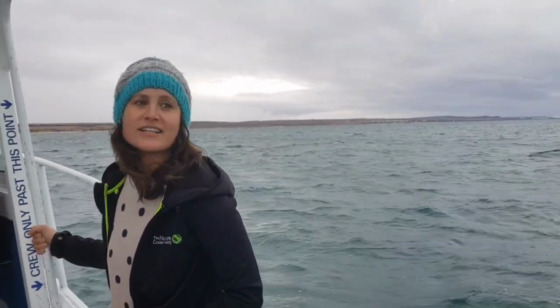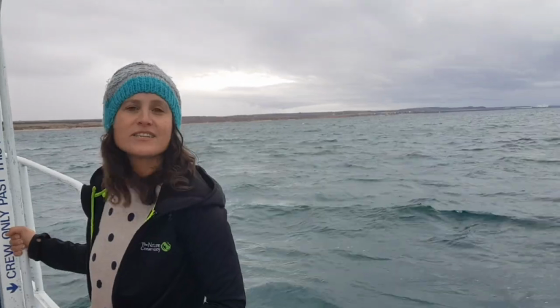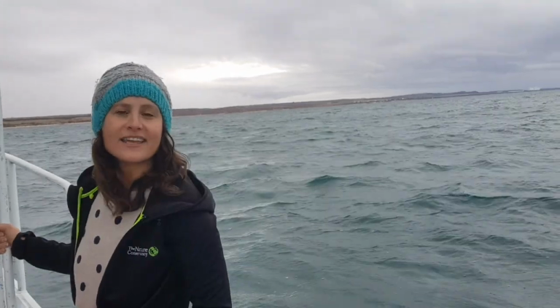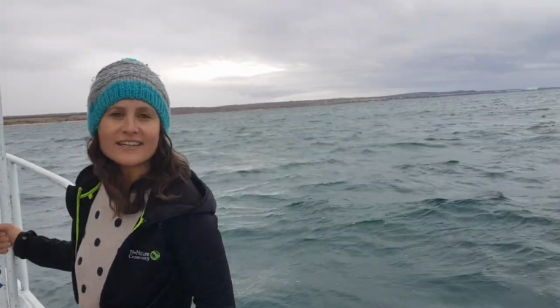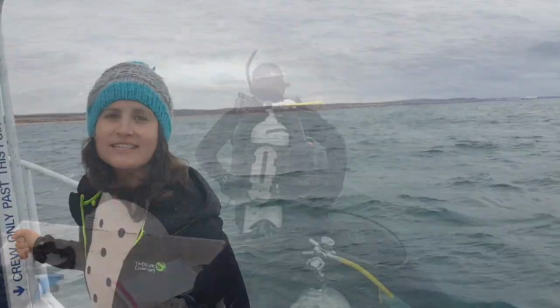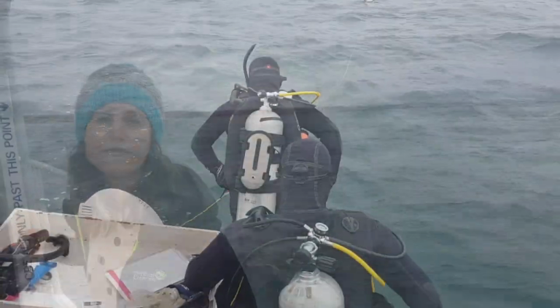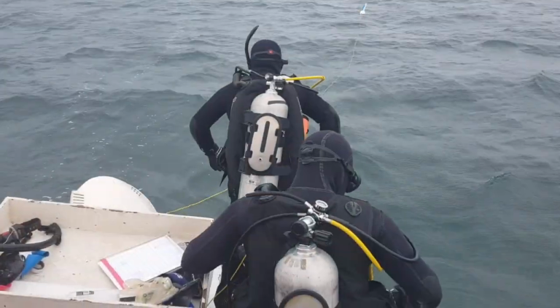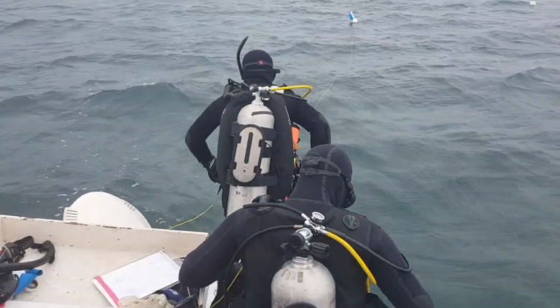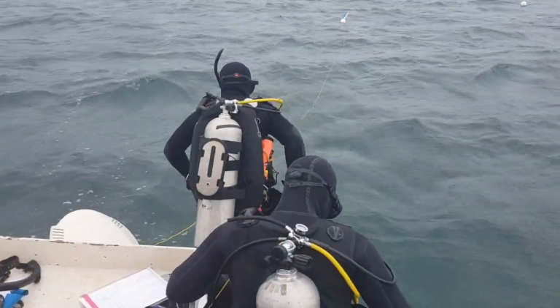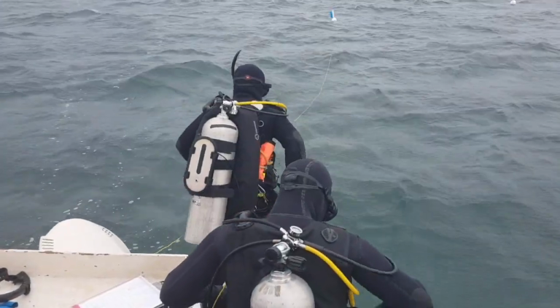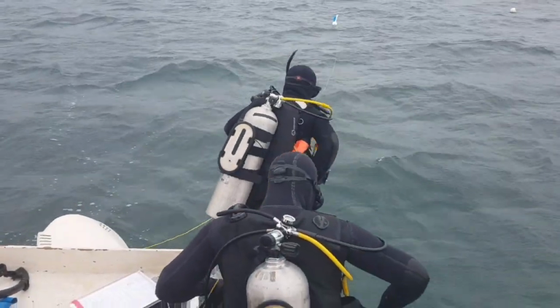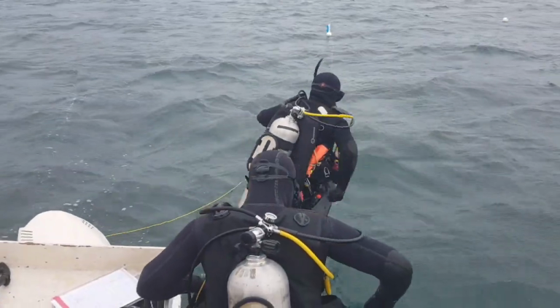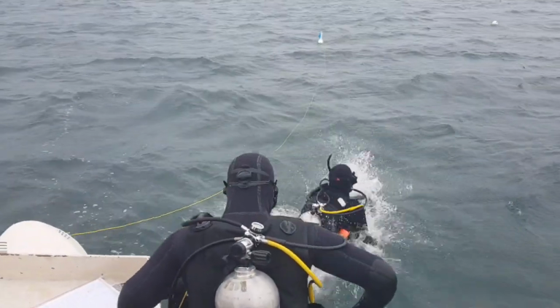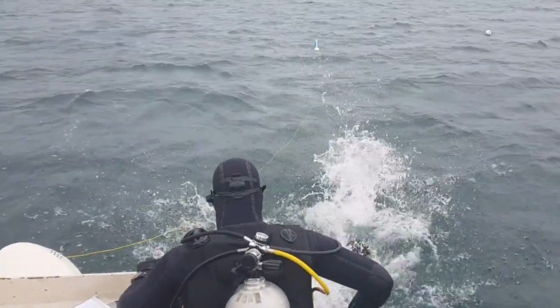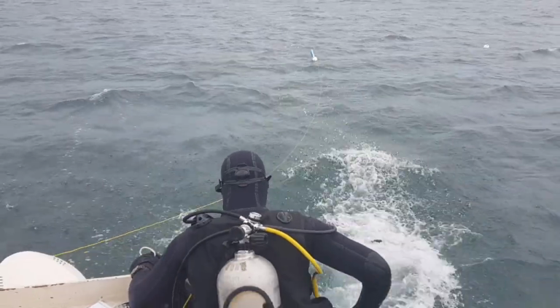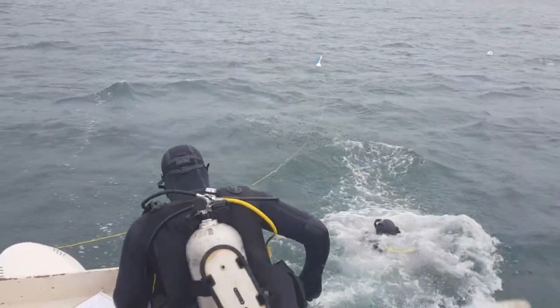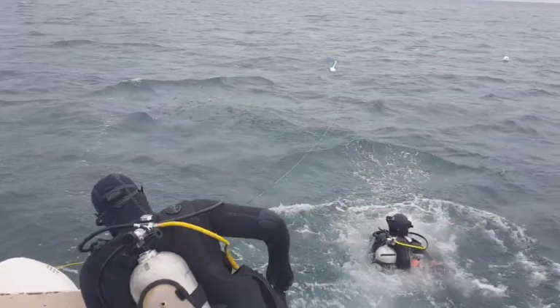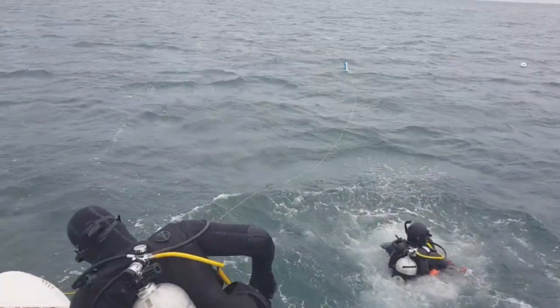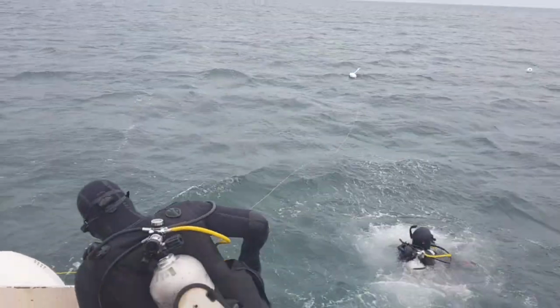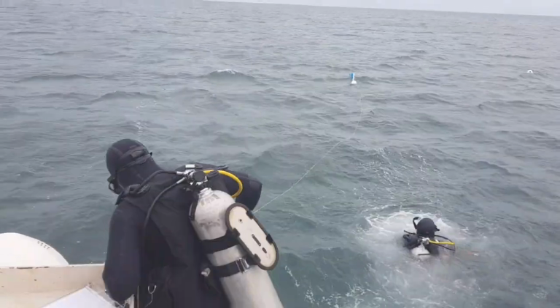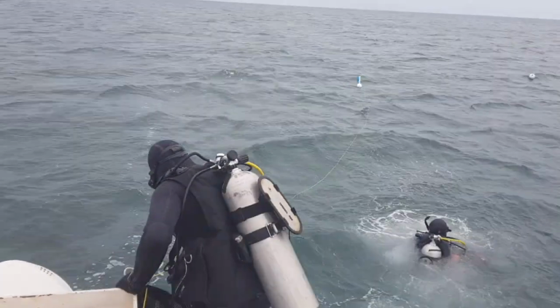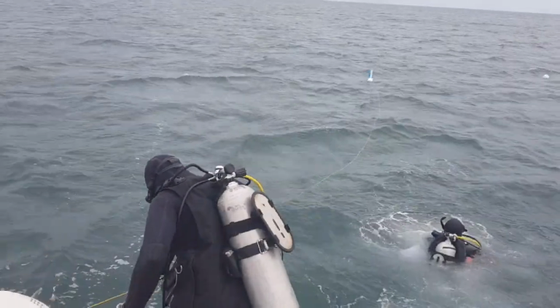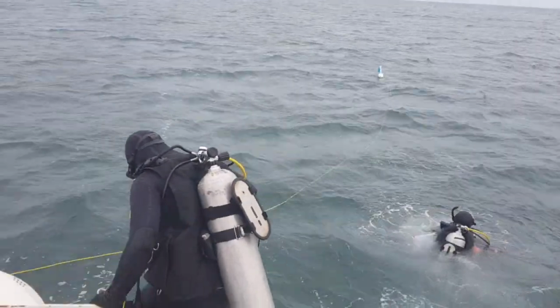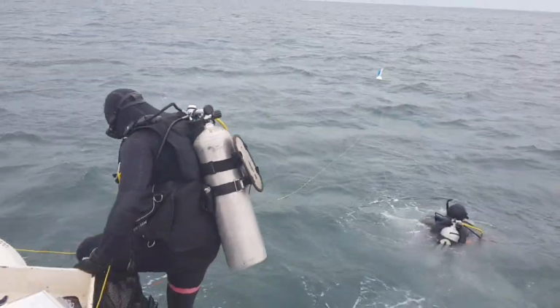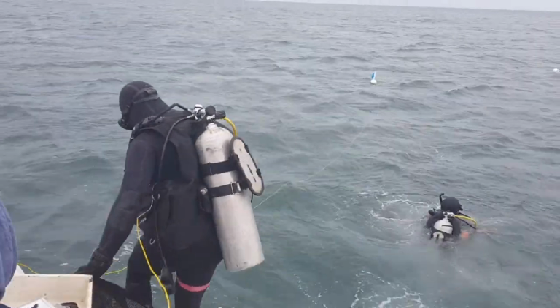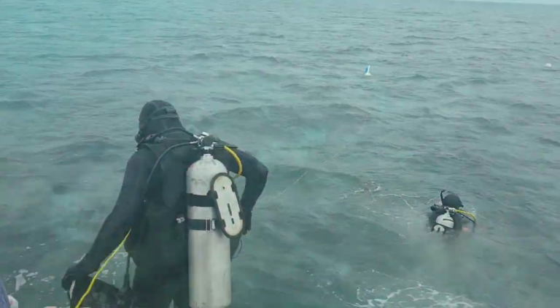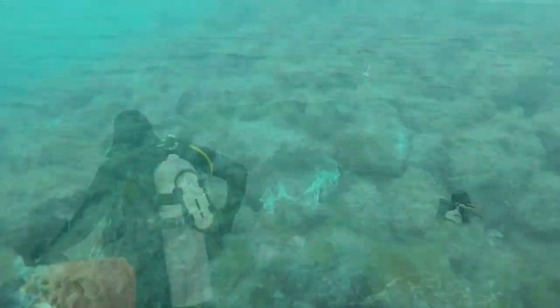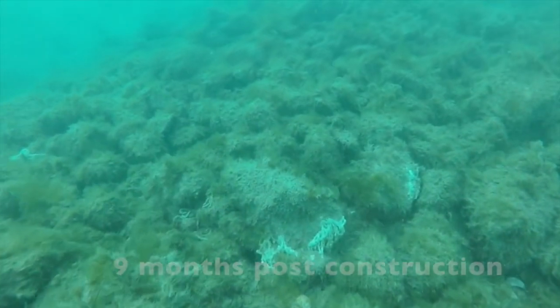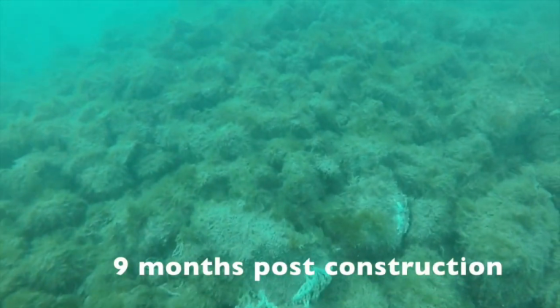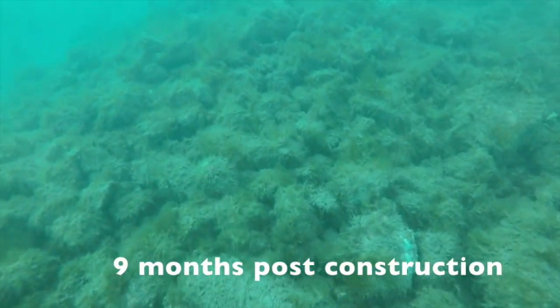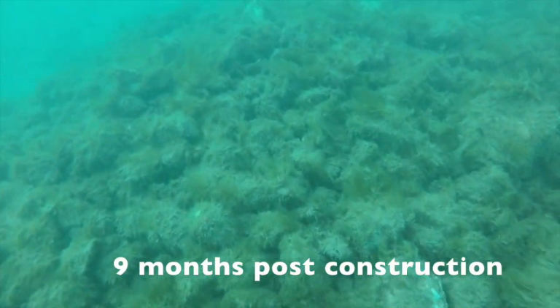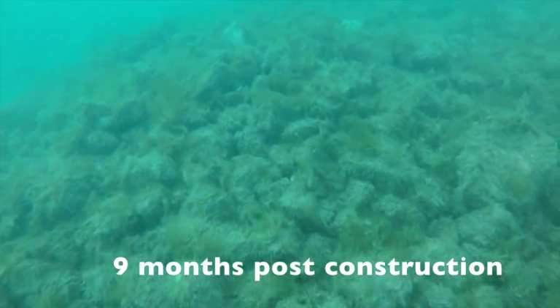Divers are out here today for the second time monitoring for the benefits of shellfish restoration, and underwater we're already starting to see some really exciting and promising results.